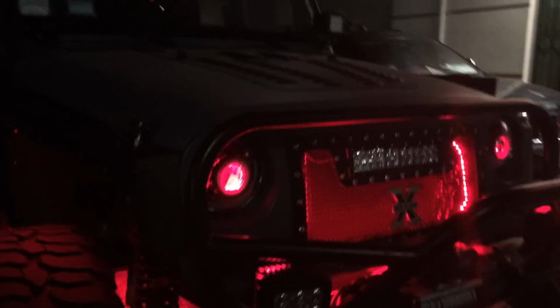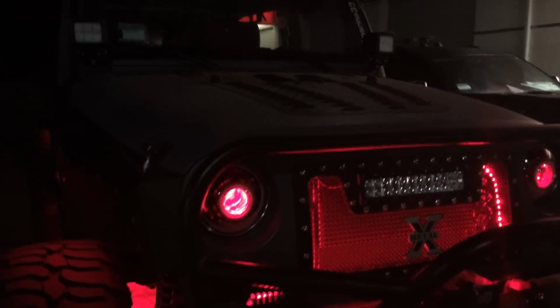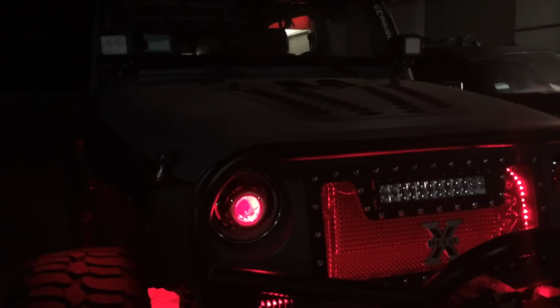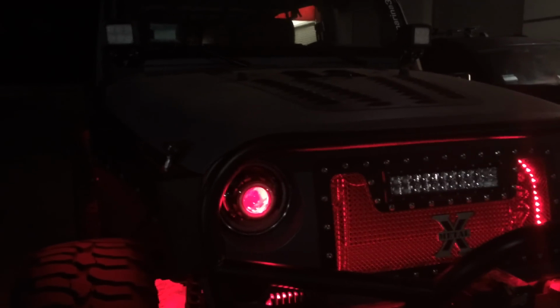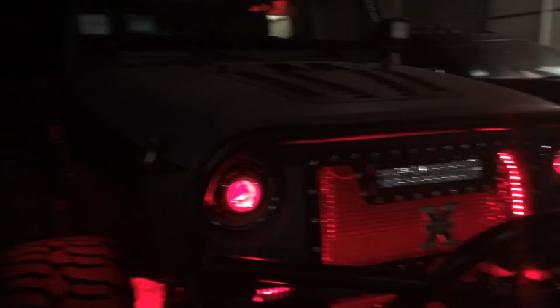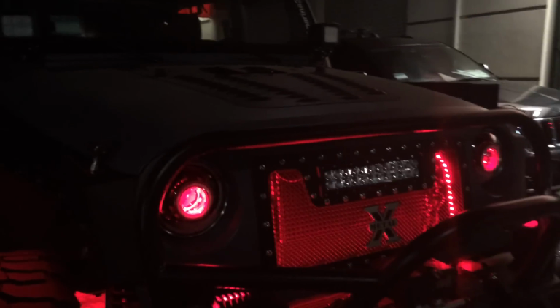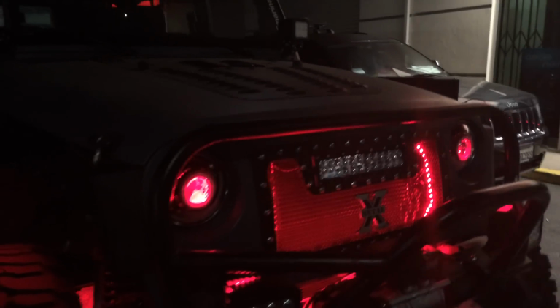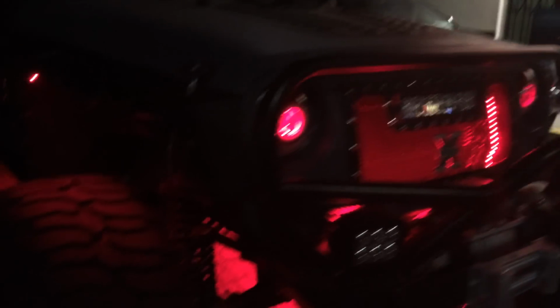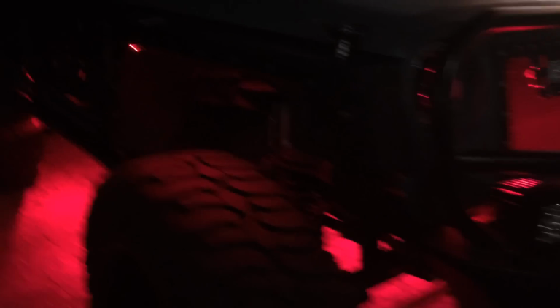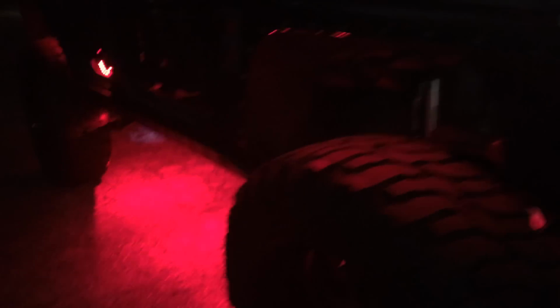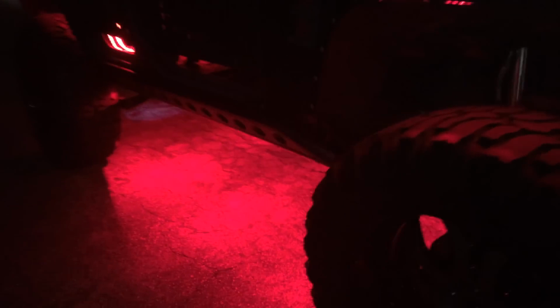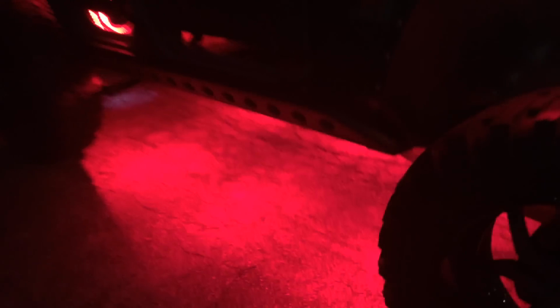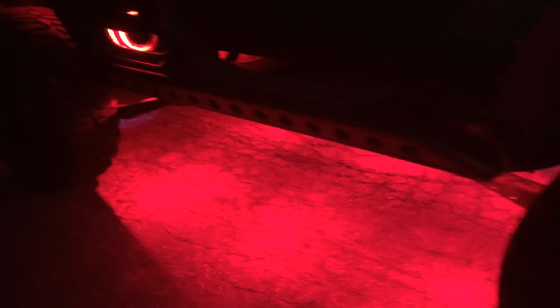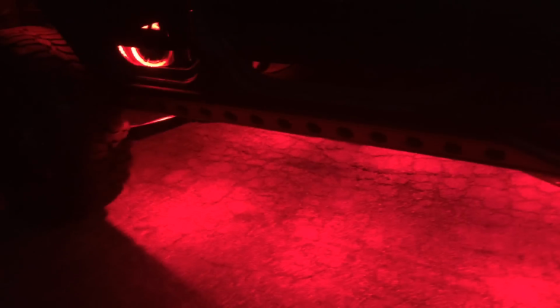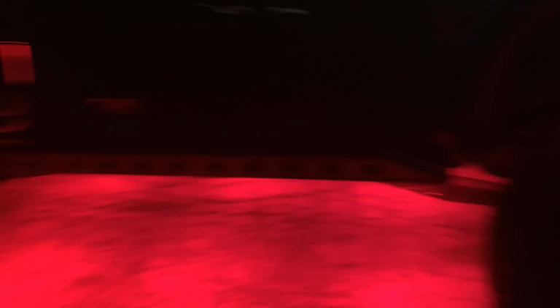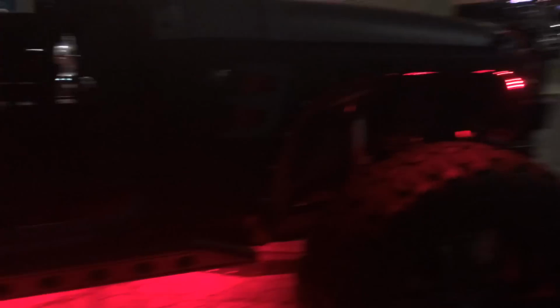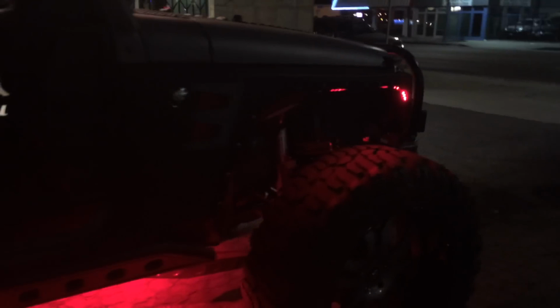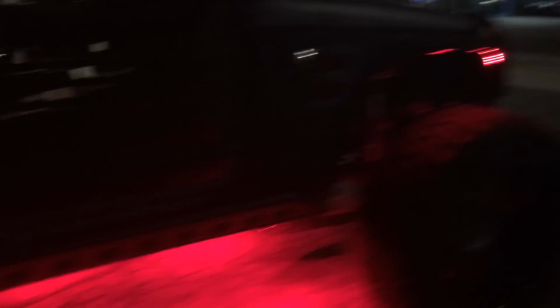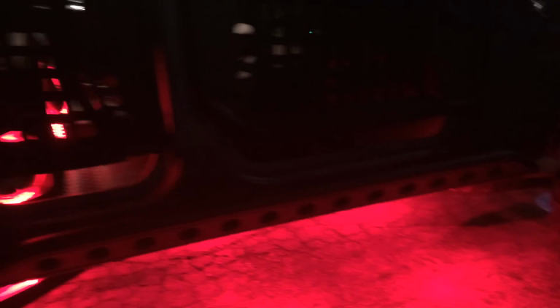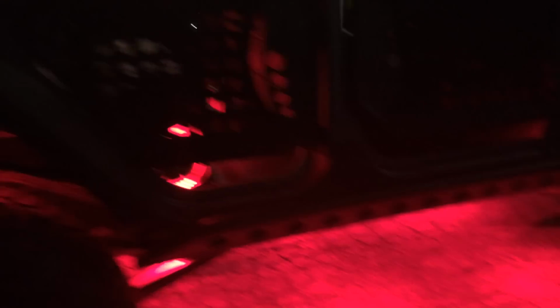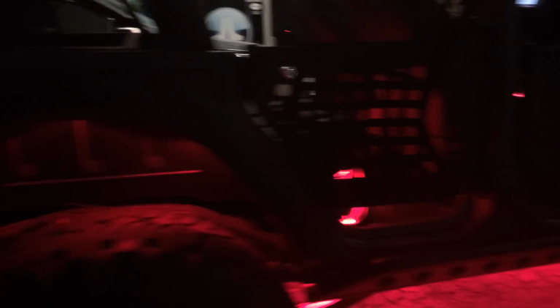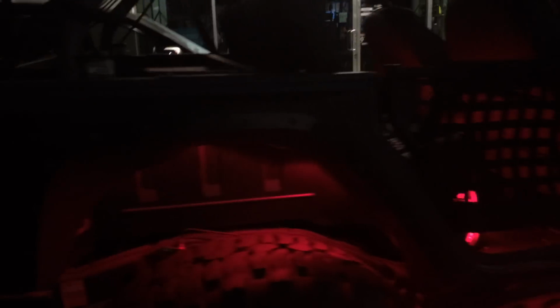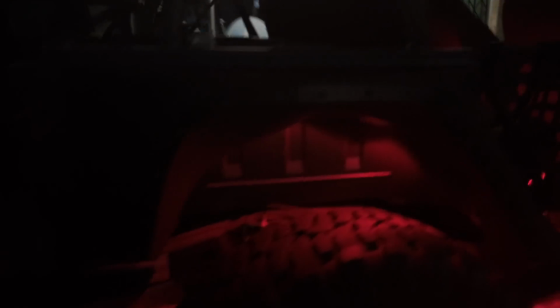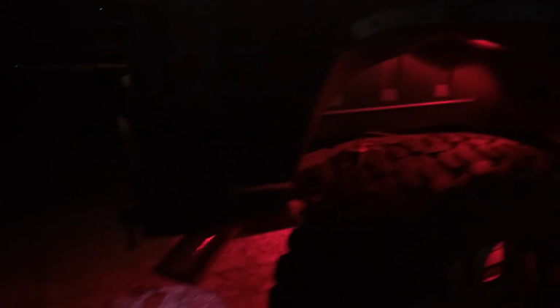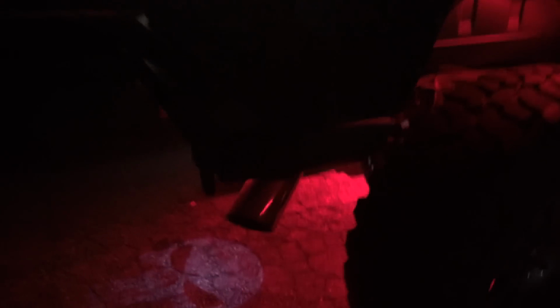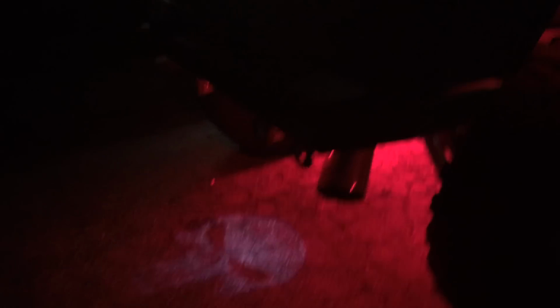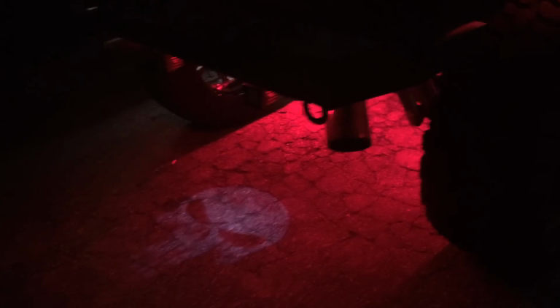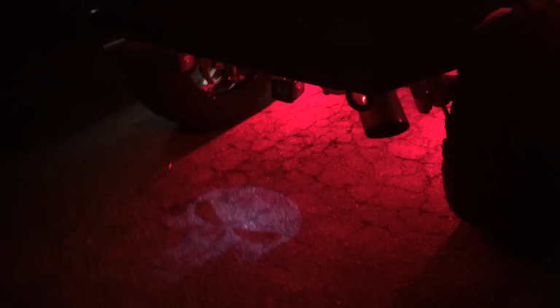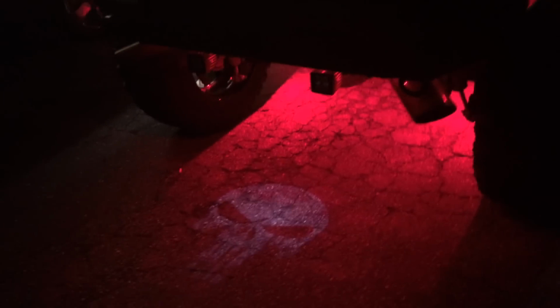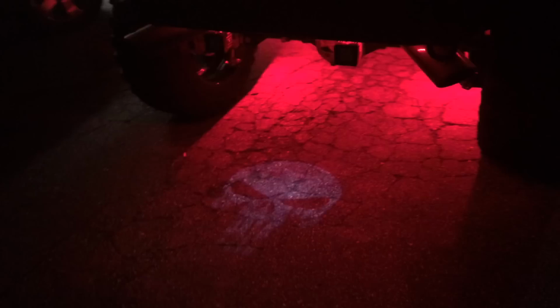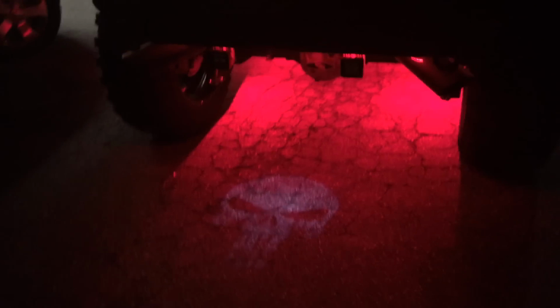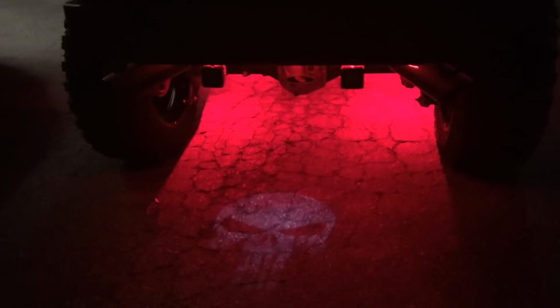We got the Demonized HID projector headlights right in the grill. So this is show mode, or zombie mode as we like to call it, all lit up in red — great for driving around and getting some attention at night.